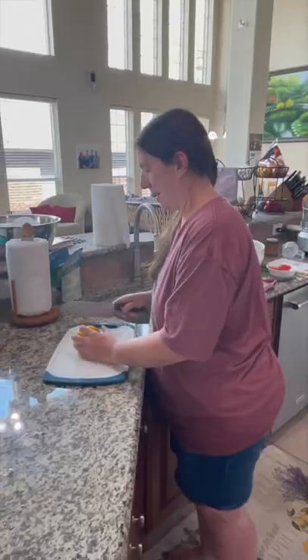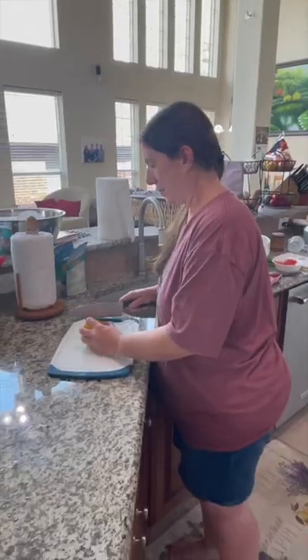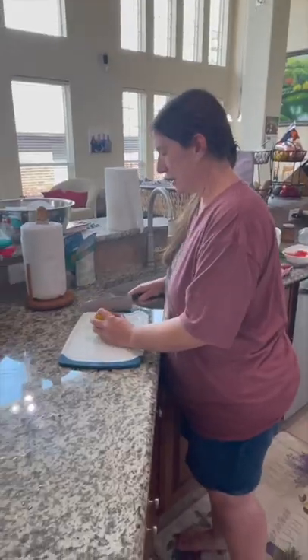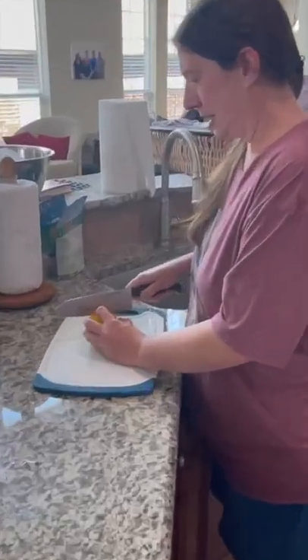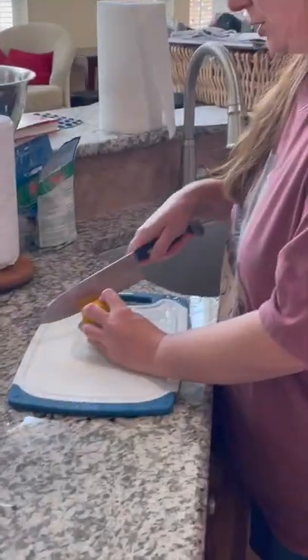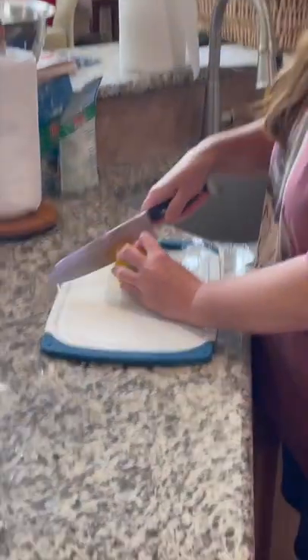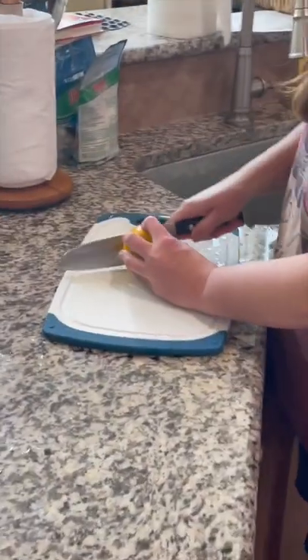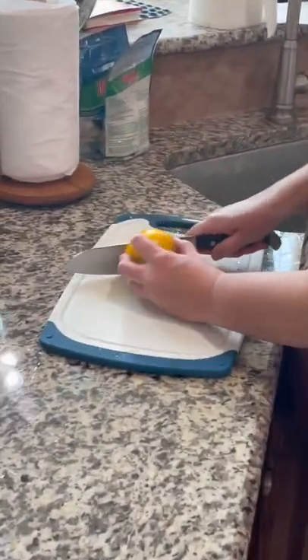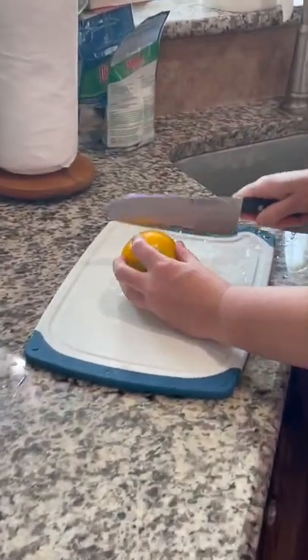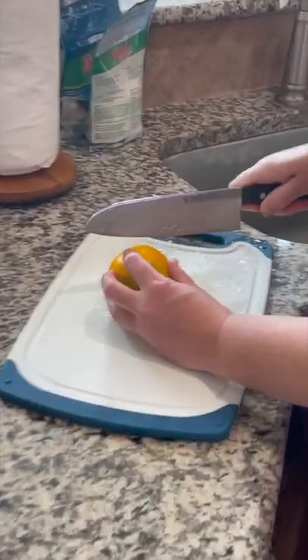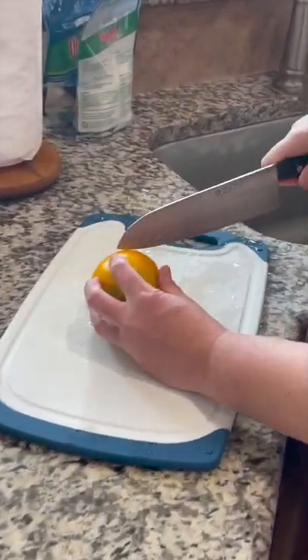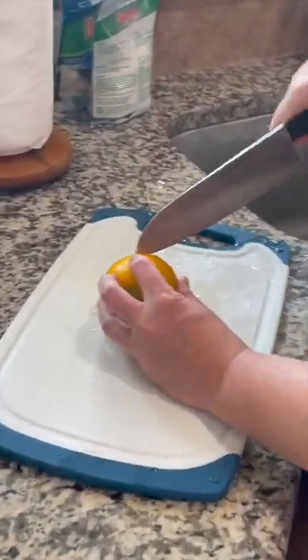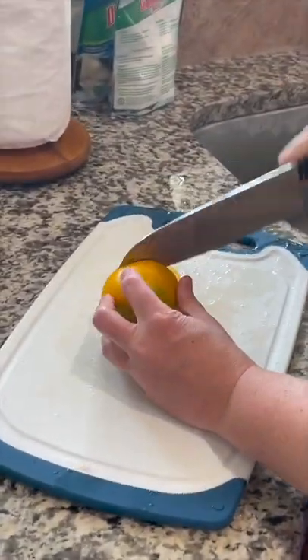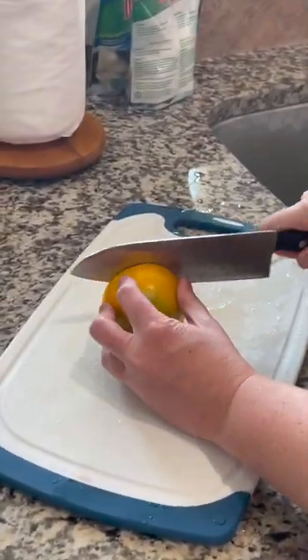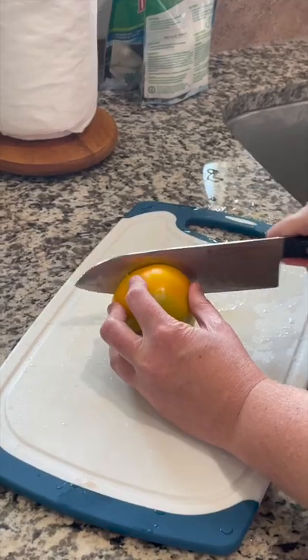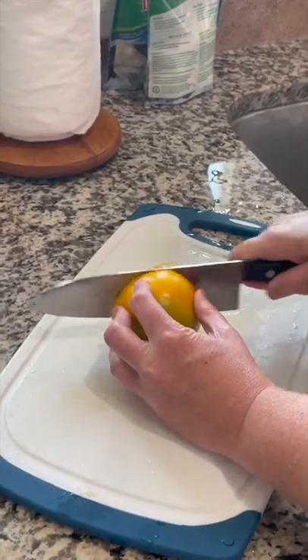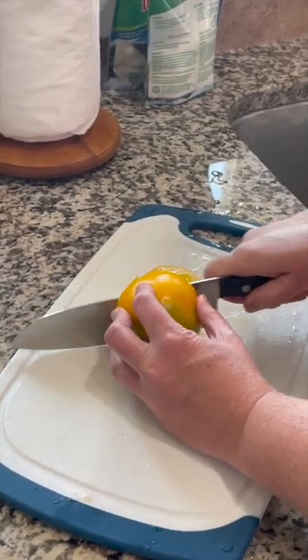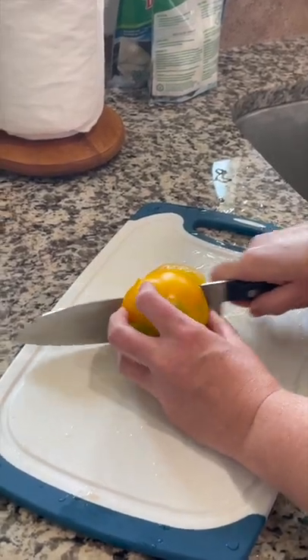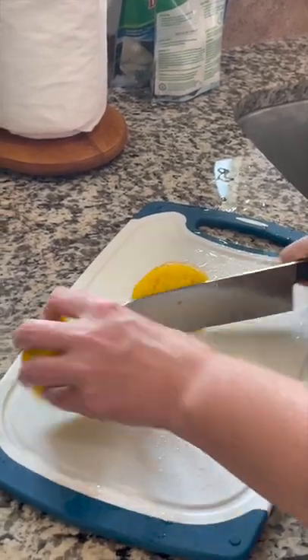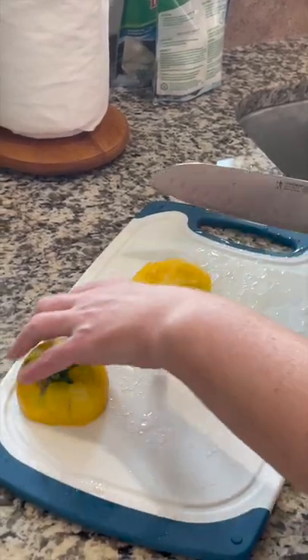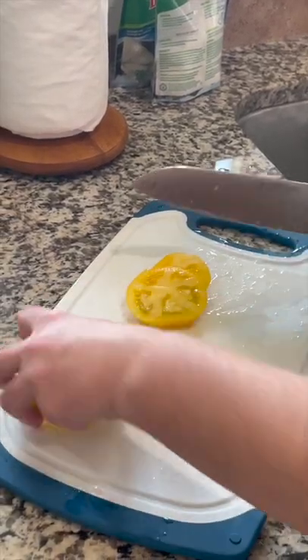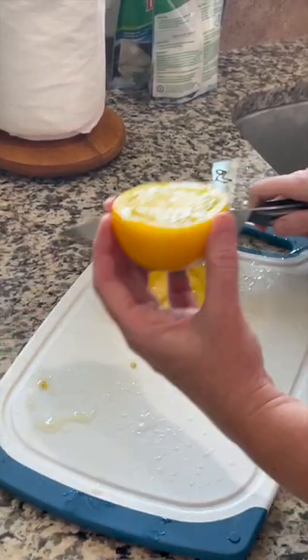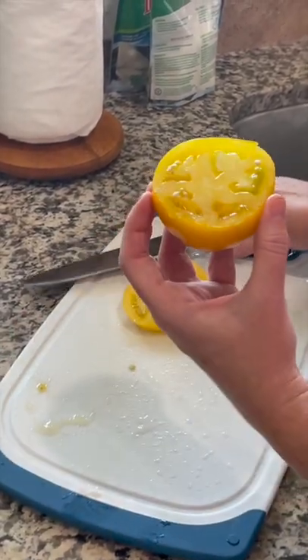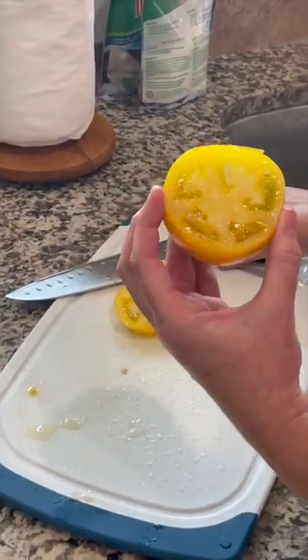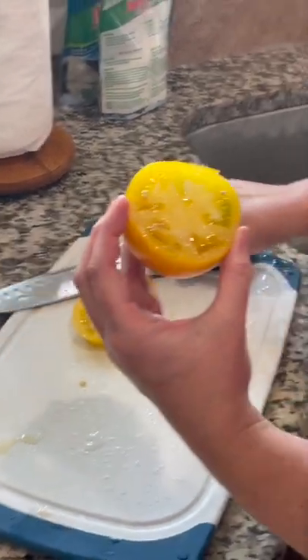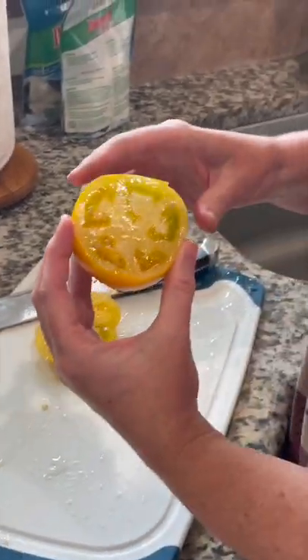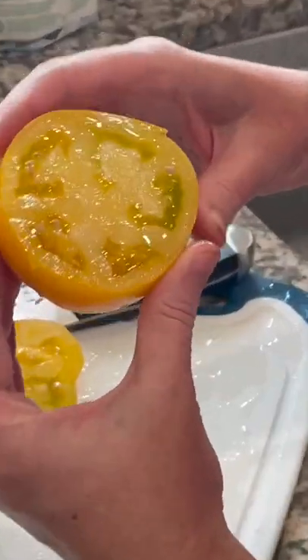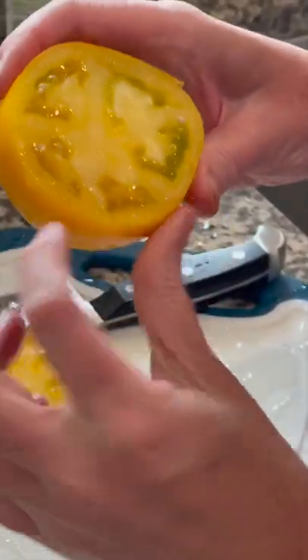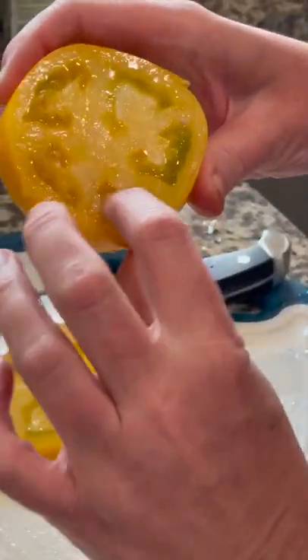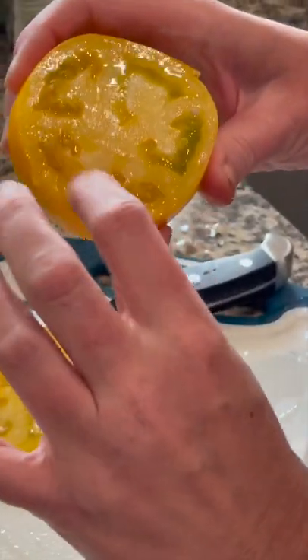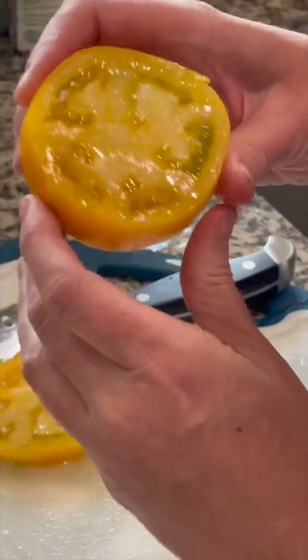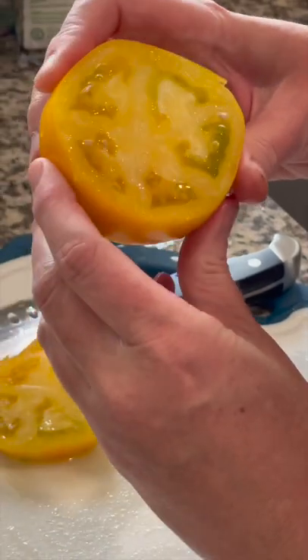I am curious to see how this one tastes. They say that yellow tomatoes are a little bit more fruity, so let's take a look on the inside. Definitely some juice and seeds.